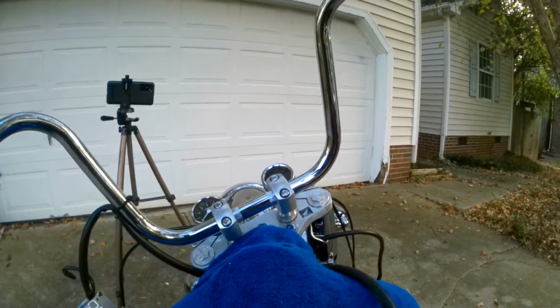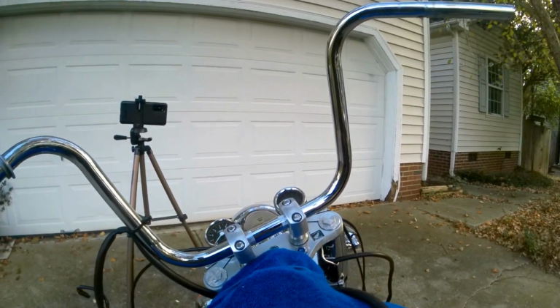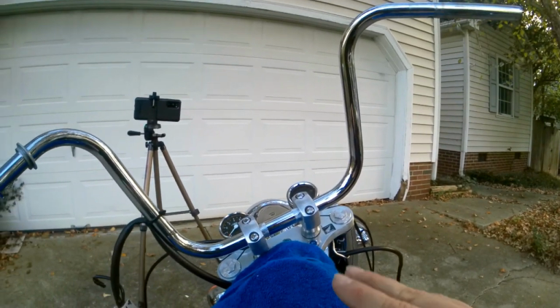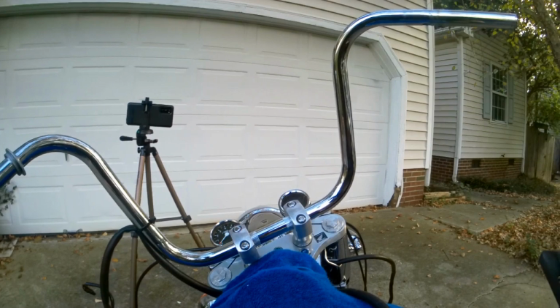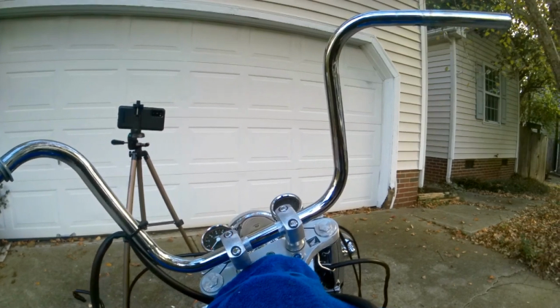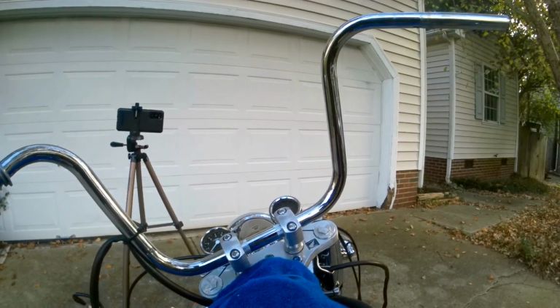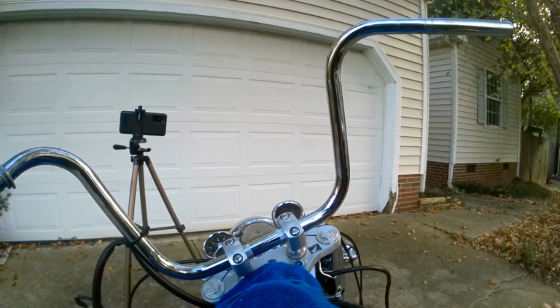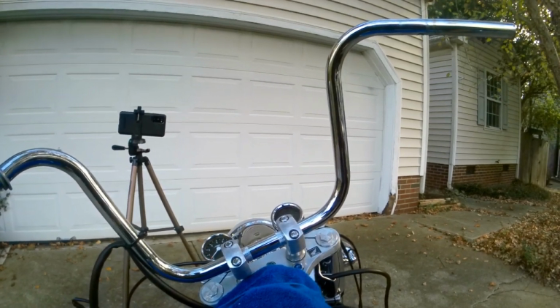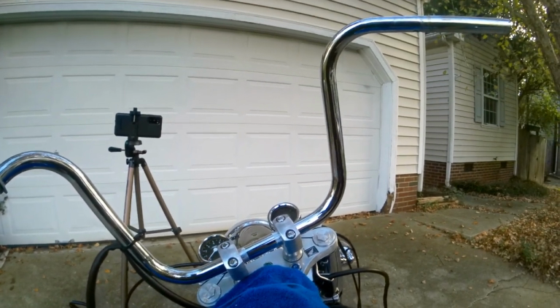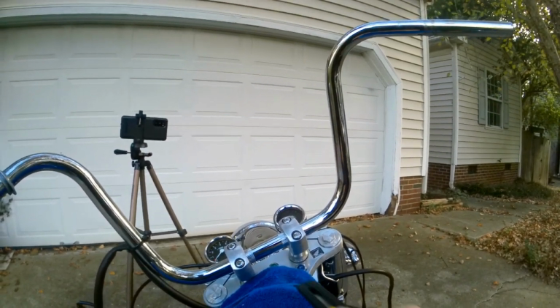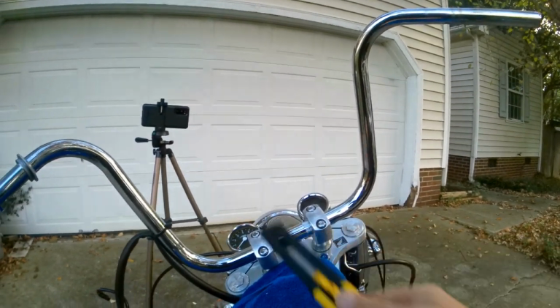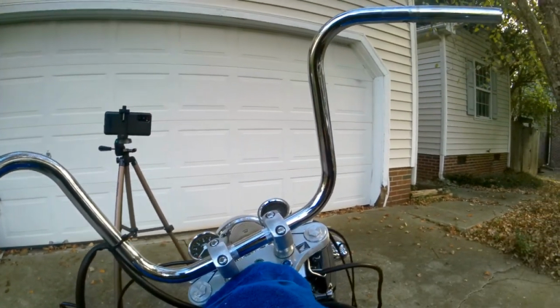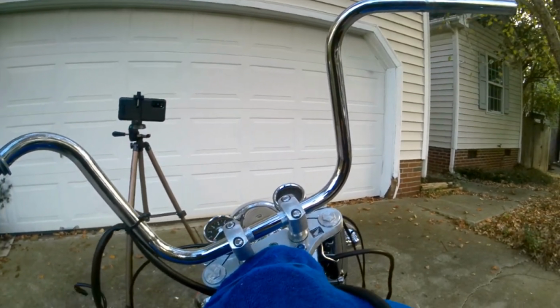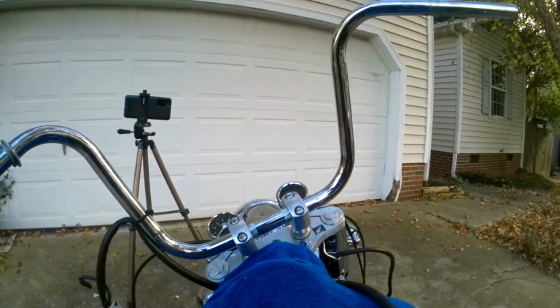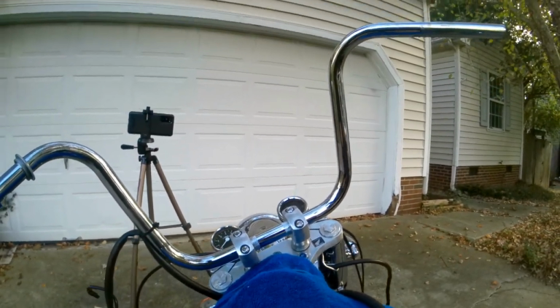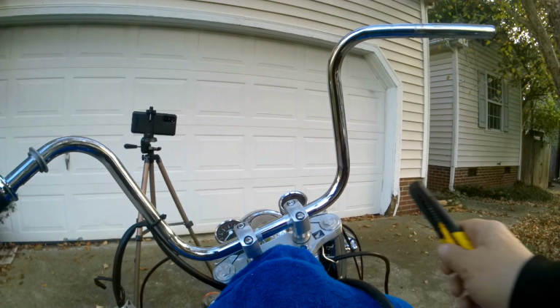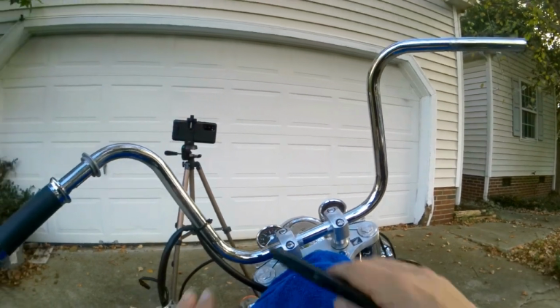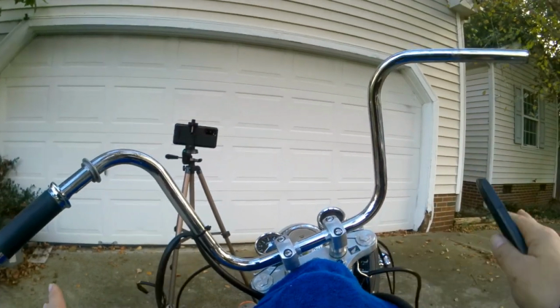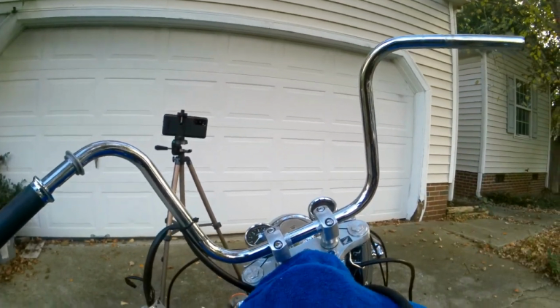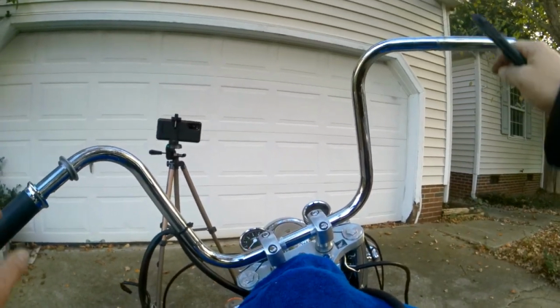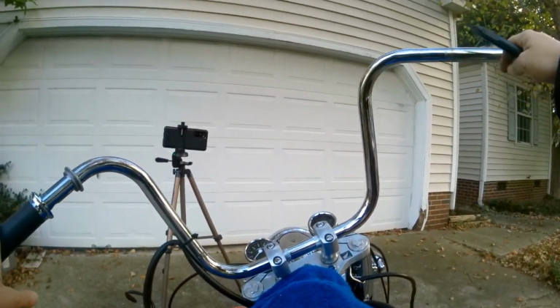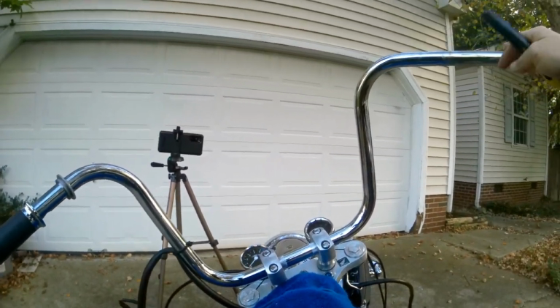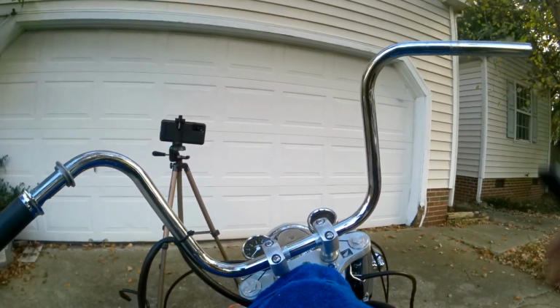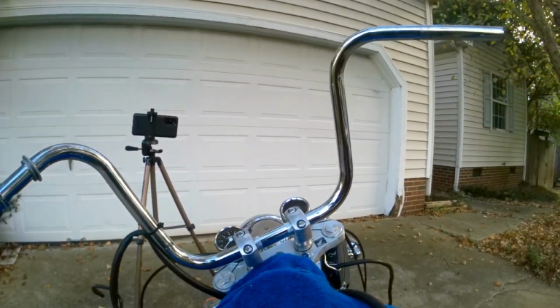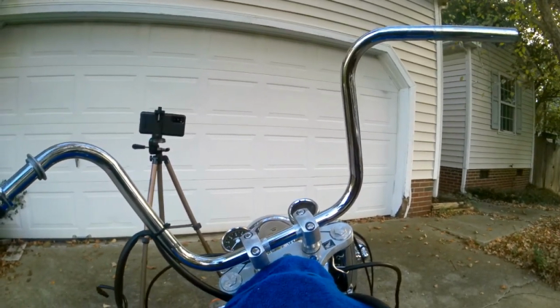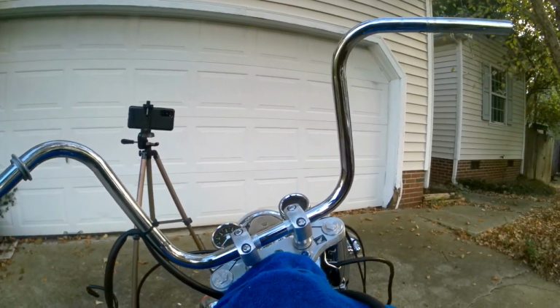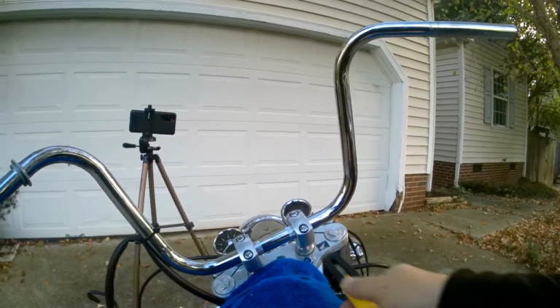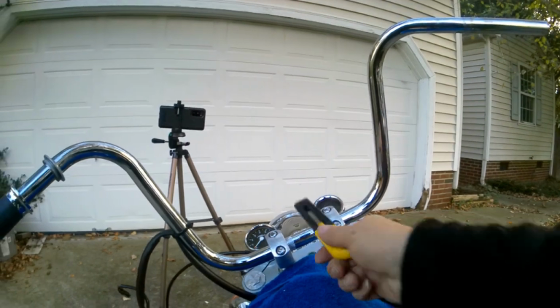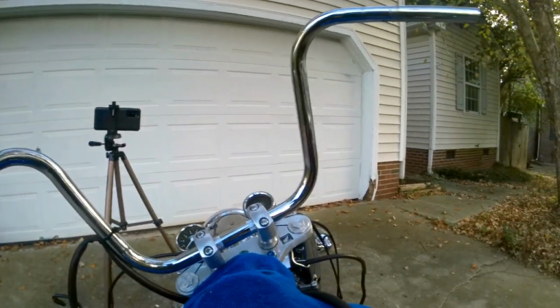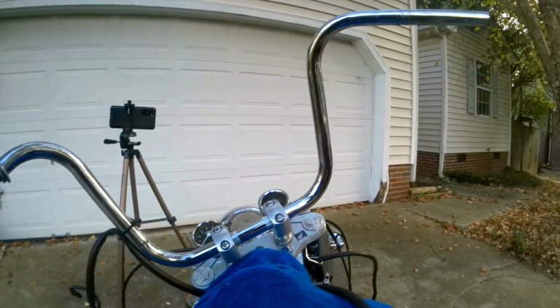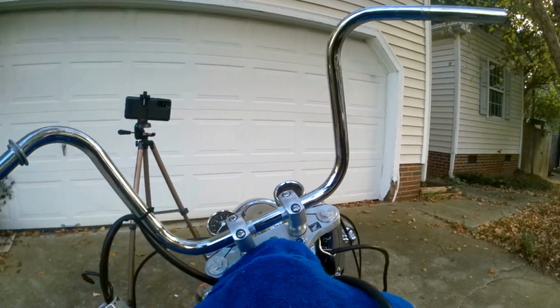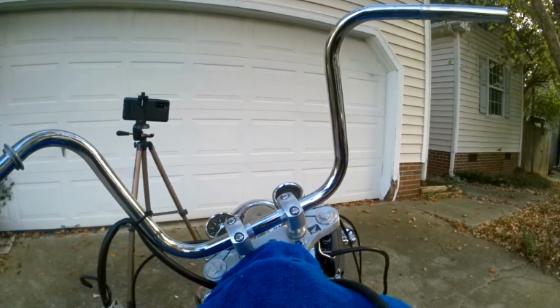At this point you should just have your bare bars — grips and controls are removed. Now it's time to actually remove the bars. I'm not actually going to take these off because I already have the Apes installed, so just pretend these are the factory bars. The process is the same.